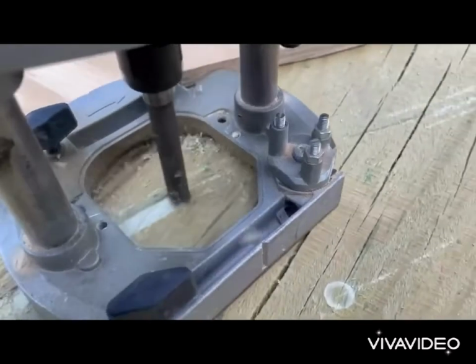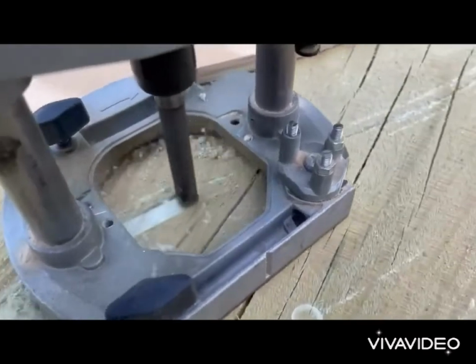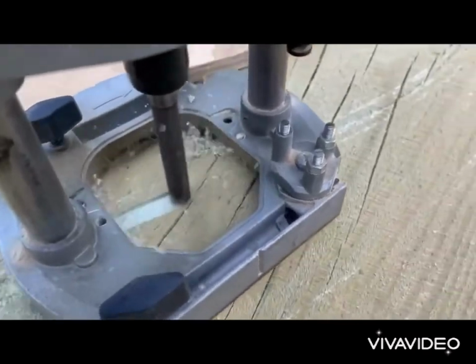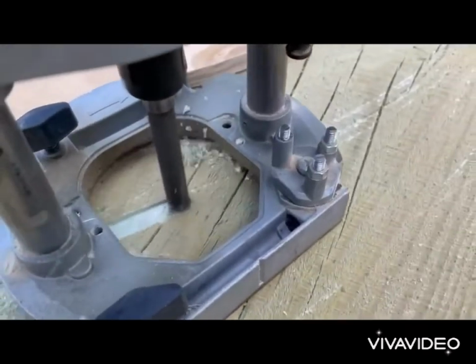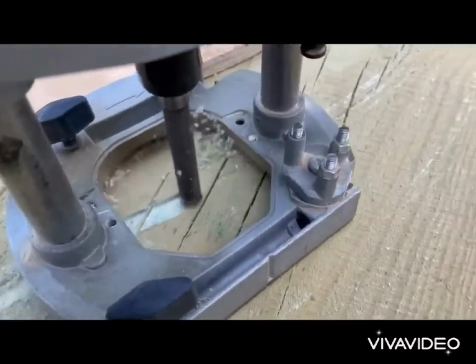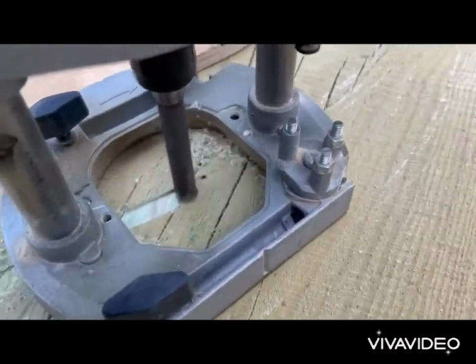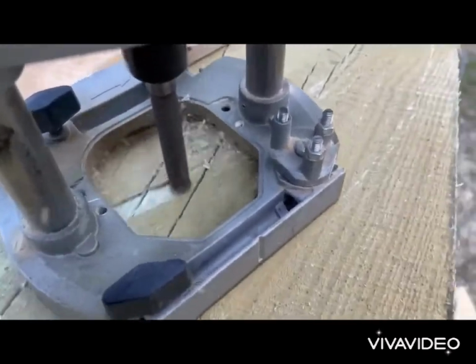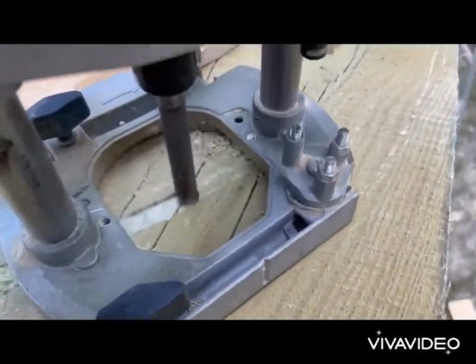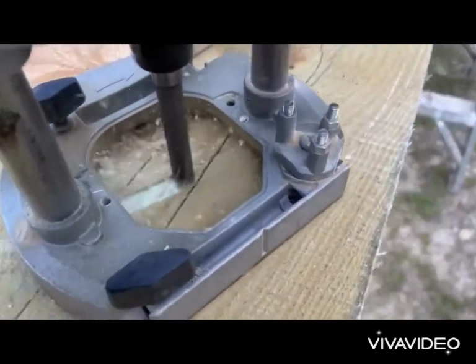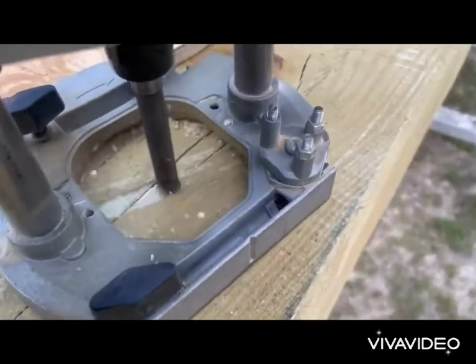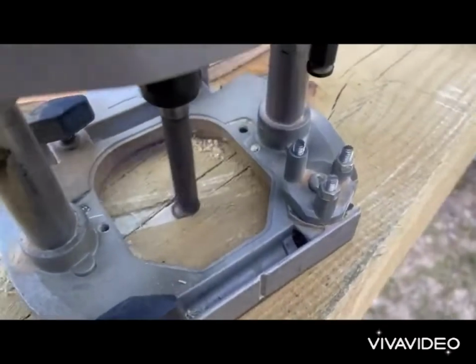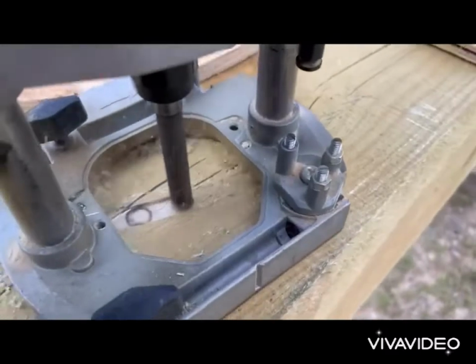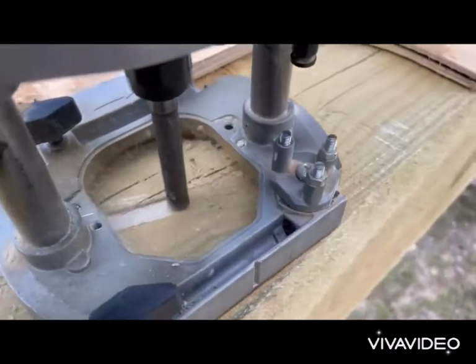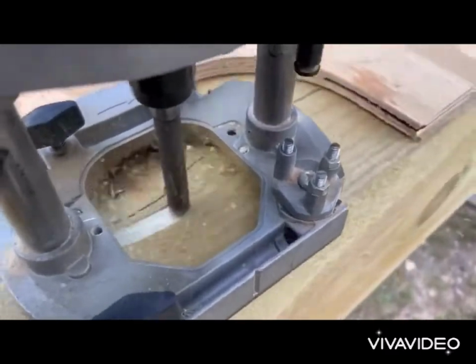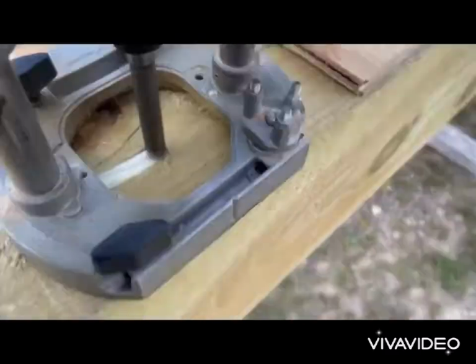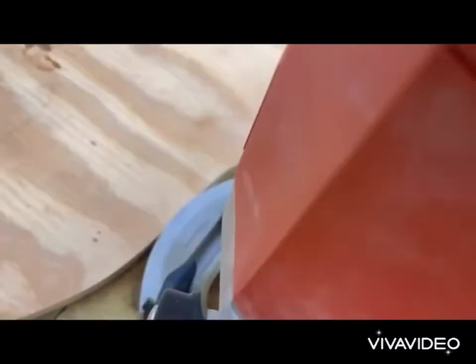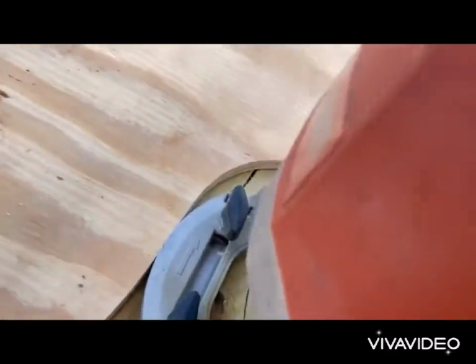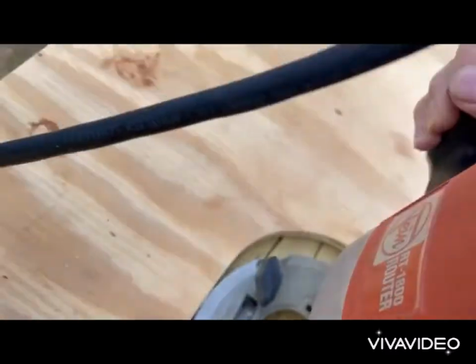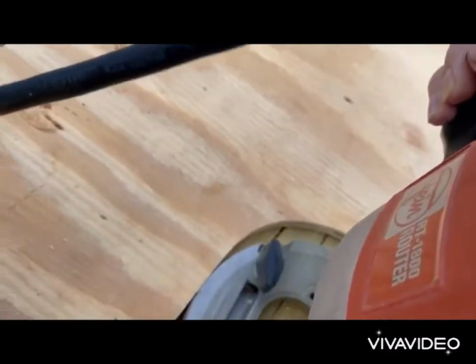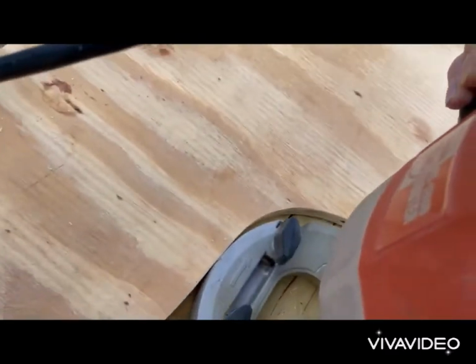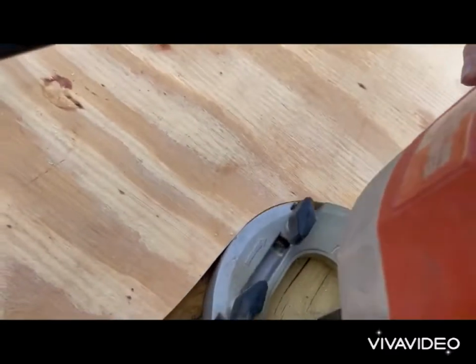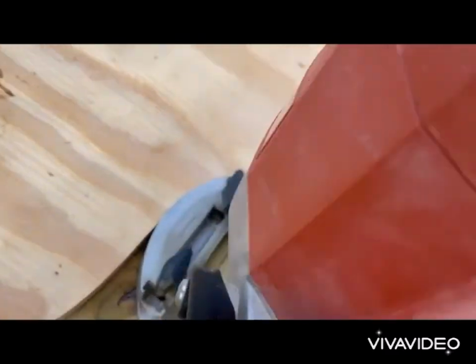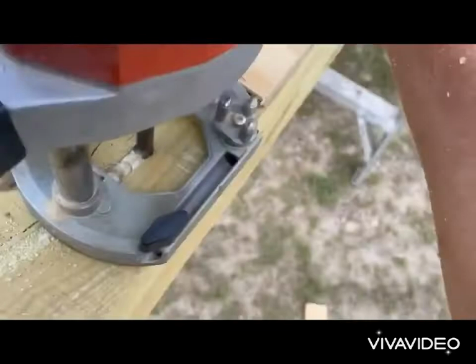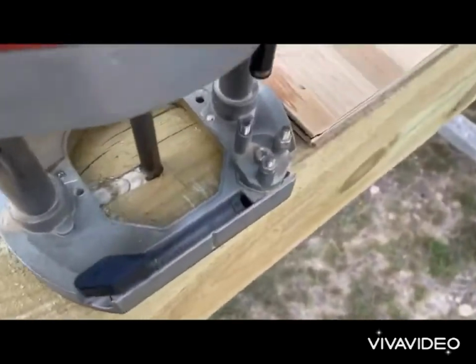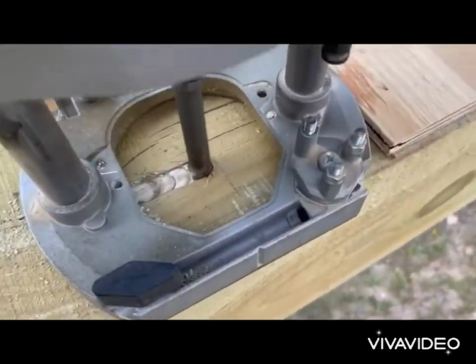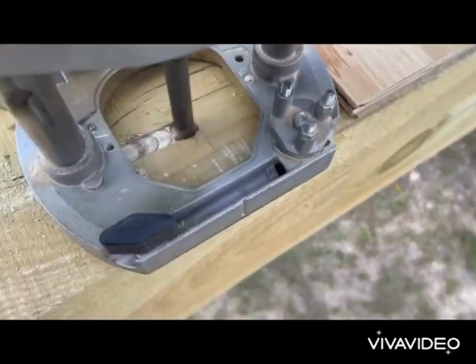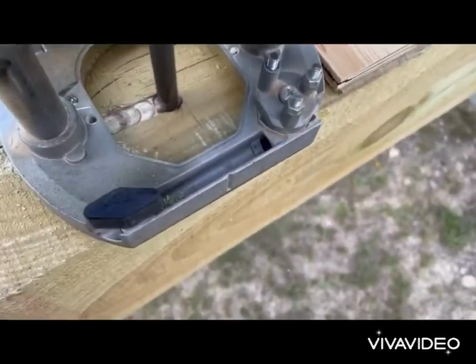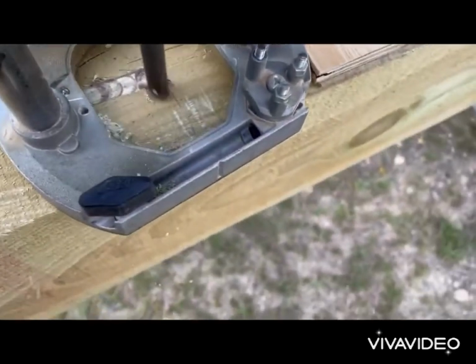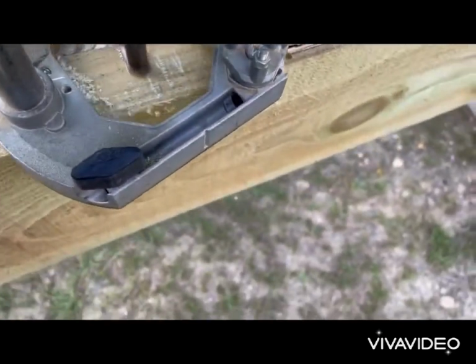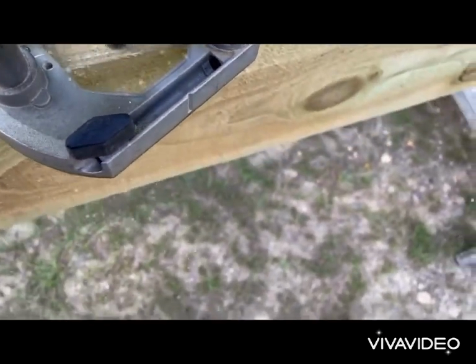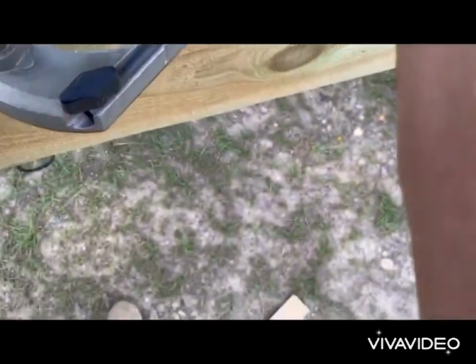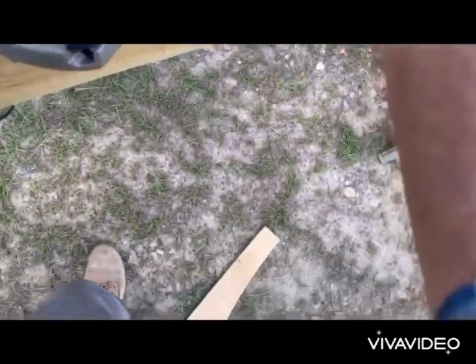I was doing it with one hand while holding the camera with the other, so it's a little awkward. You go about an eighth of an inch at a time — it takes a good while to do both sides because you just cannot go too deep at a time.